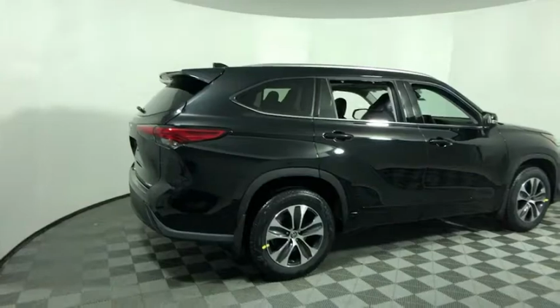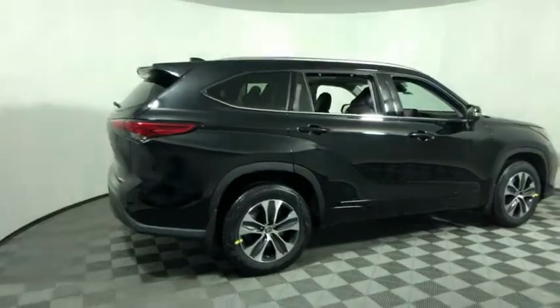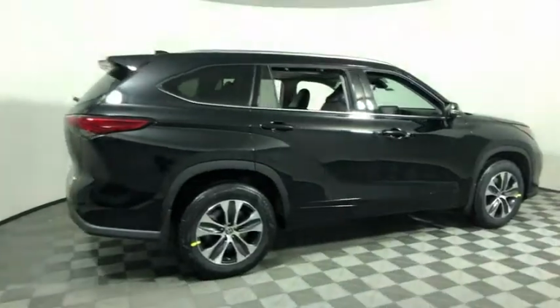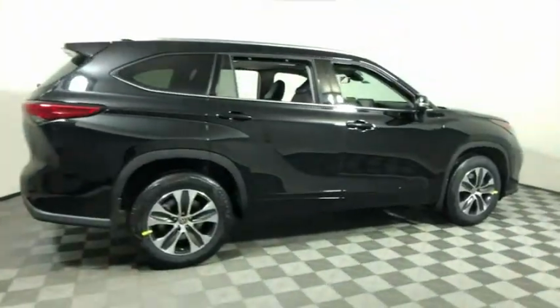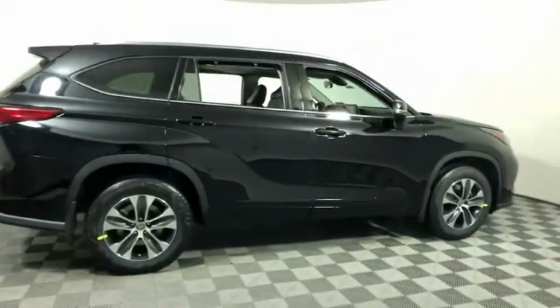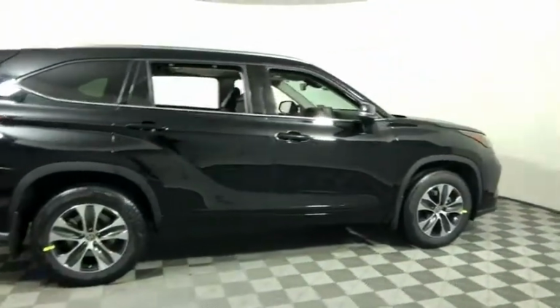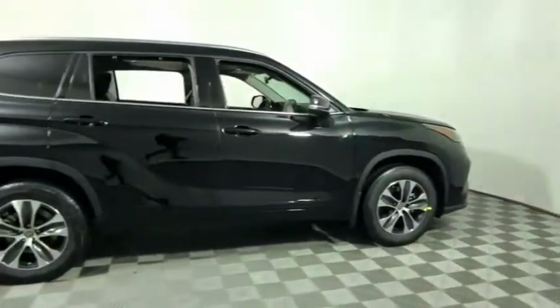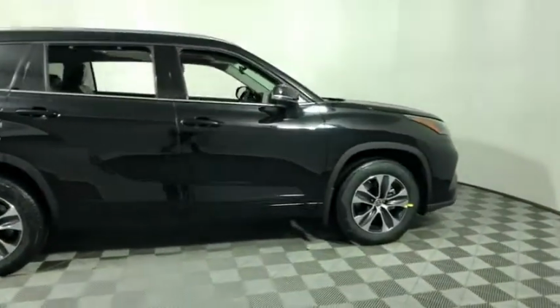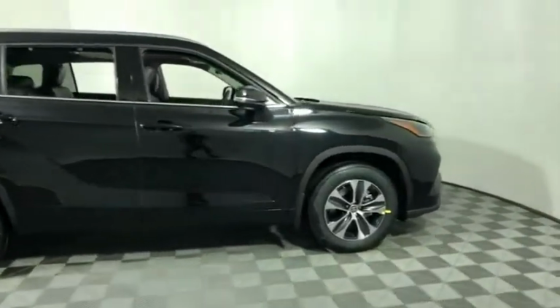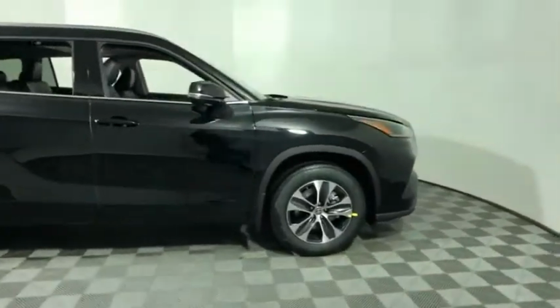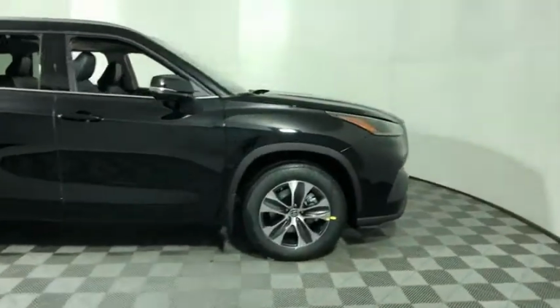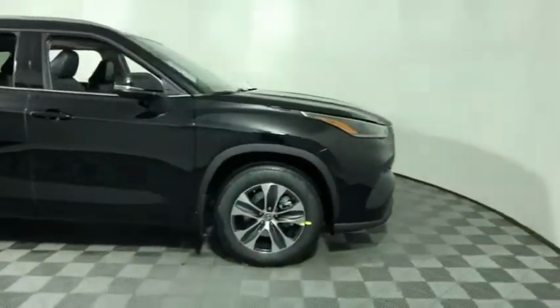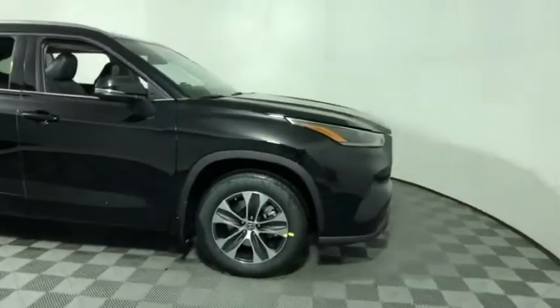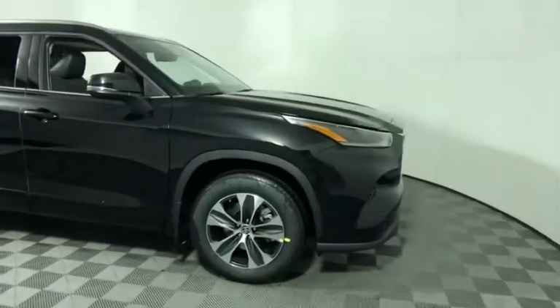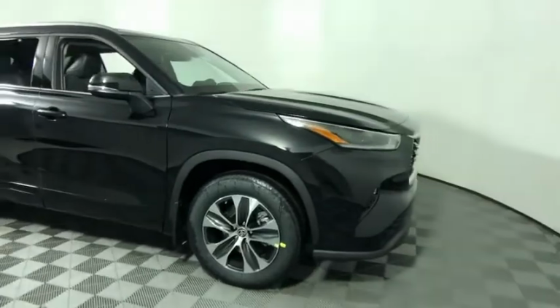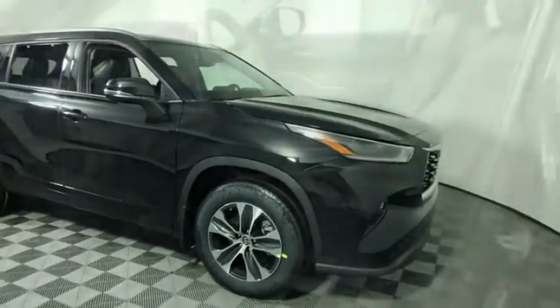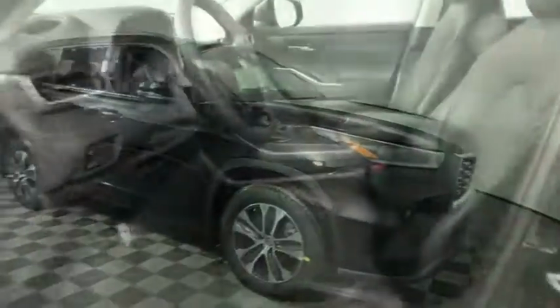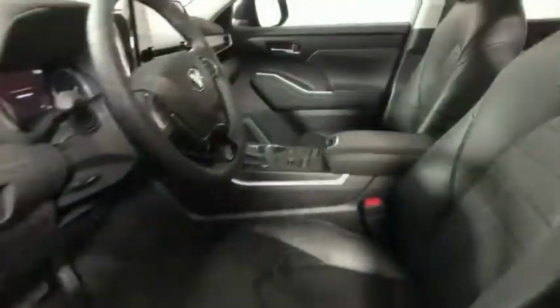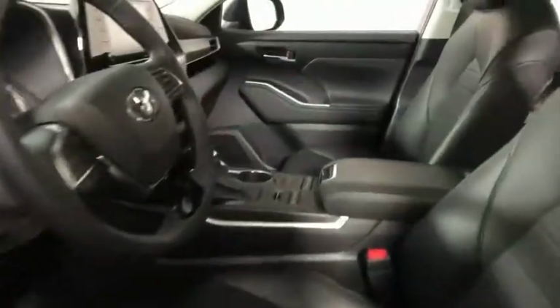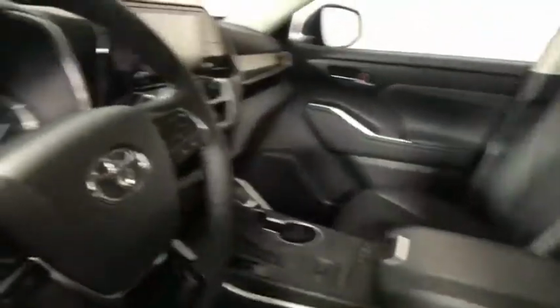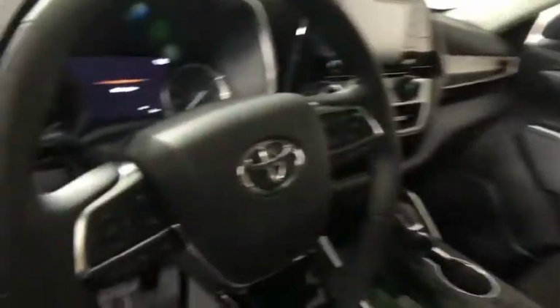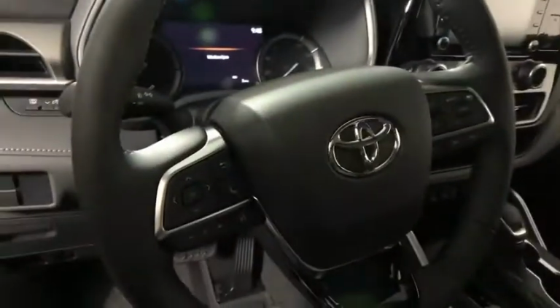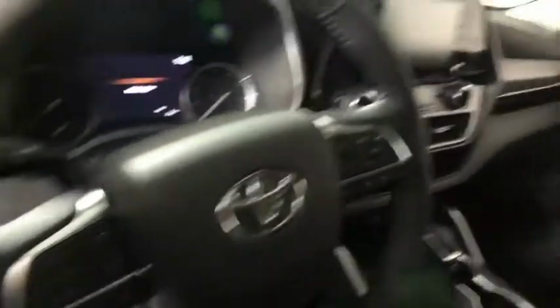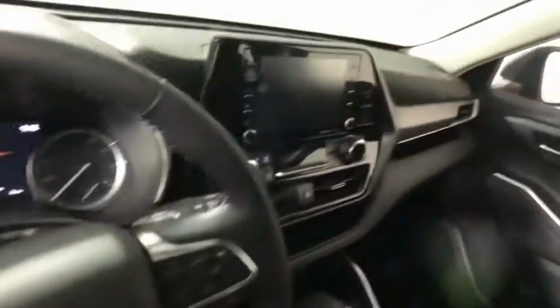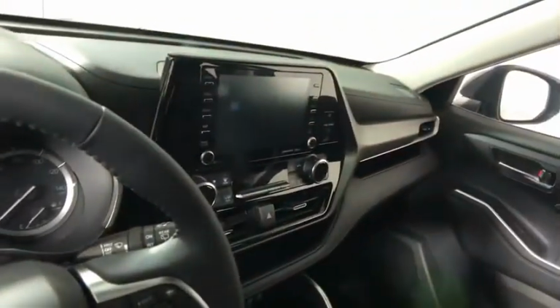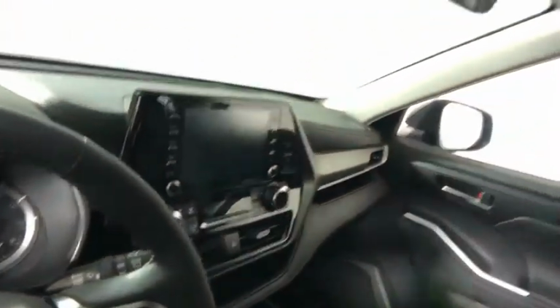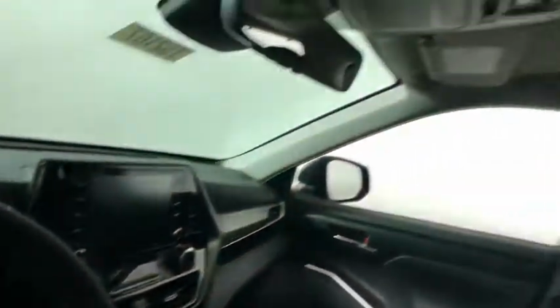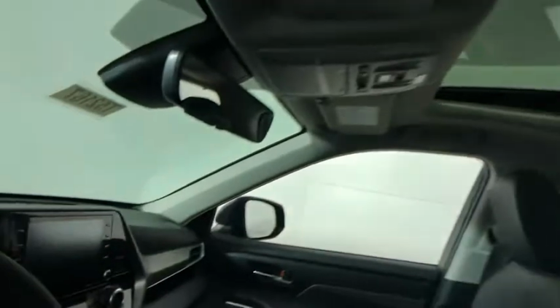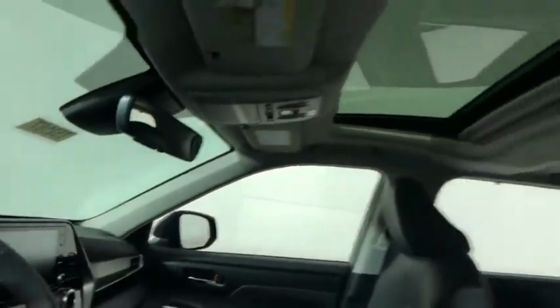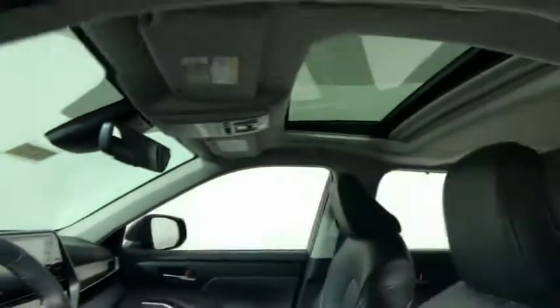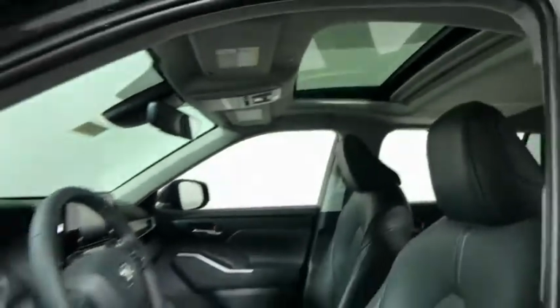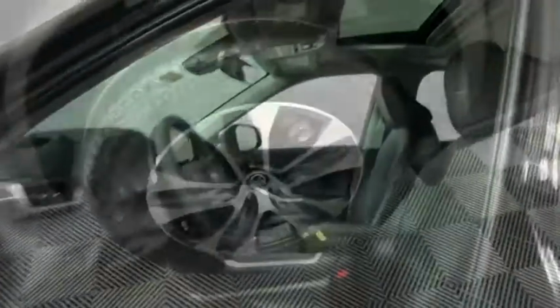Take a ride in the 2021 Toyota Highlander. The Highlander is the SUV that's thought of everything. It offers seating for up to seven and features Toyota's innovative center stow design.